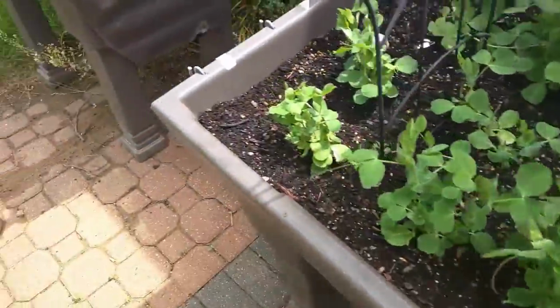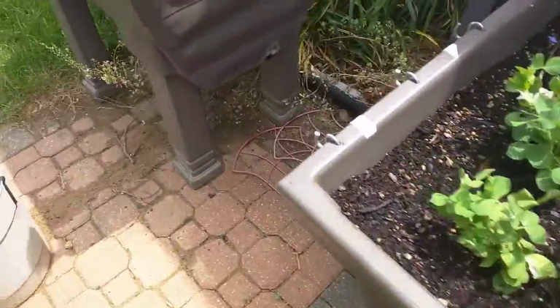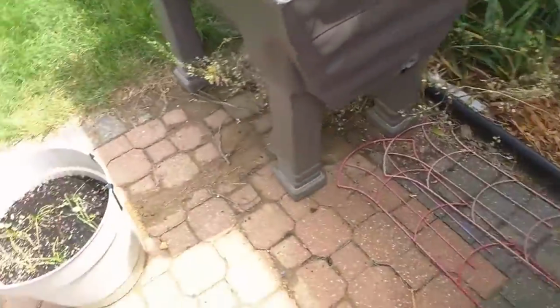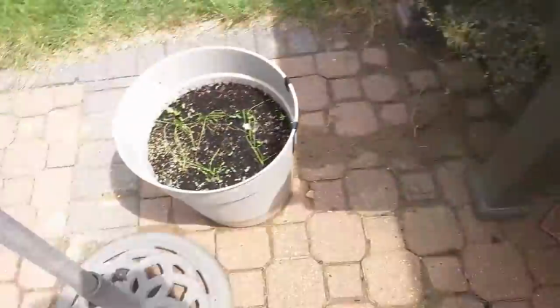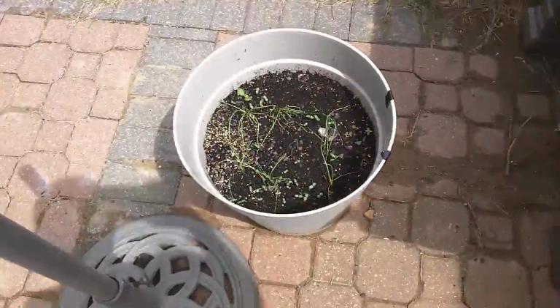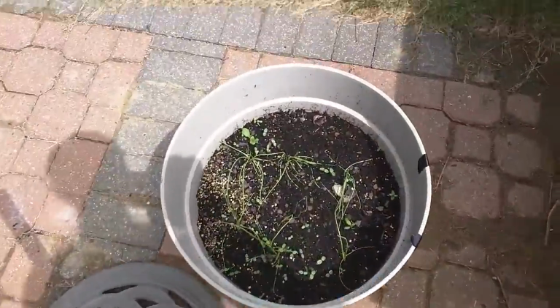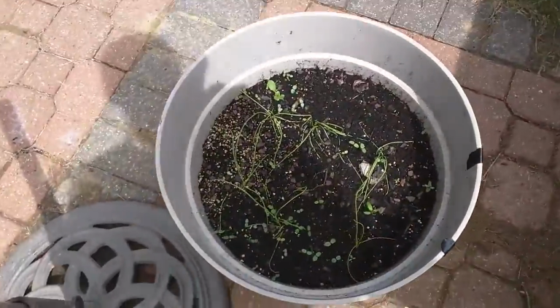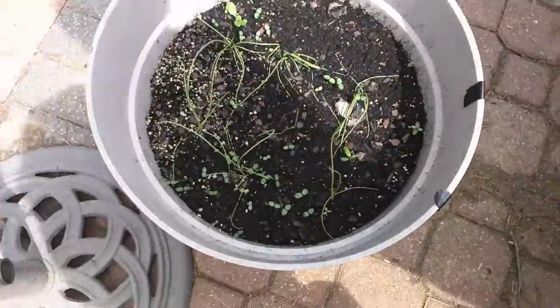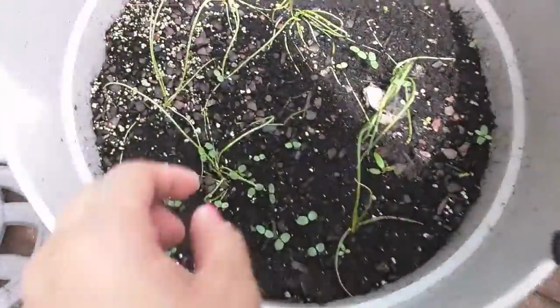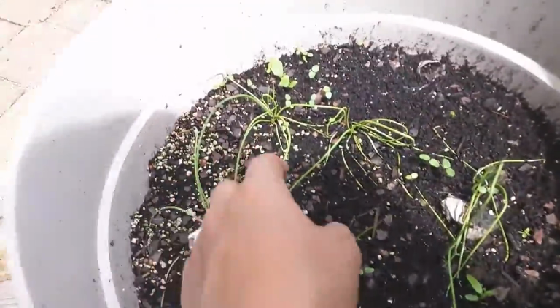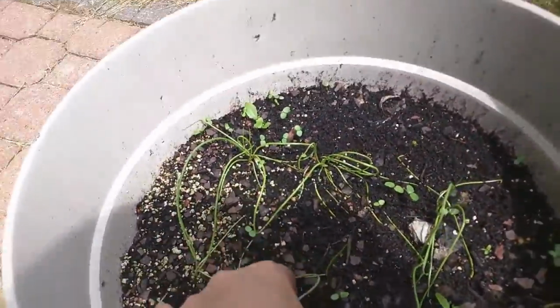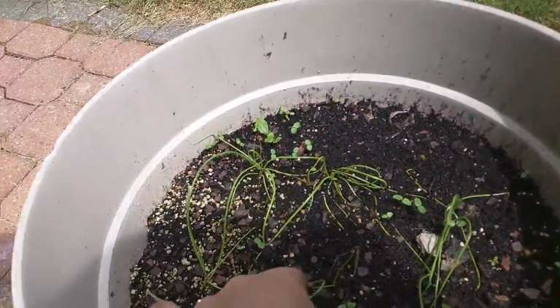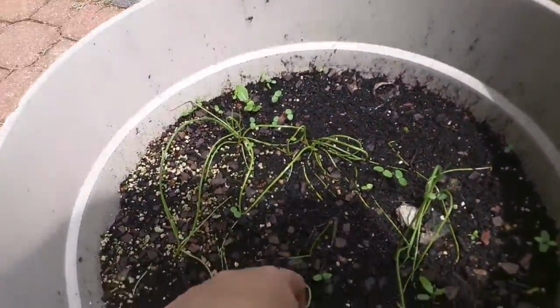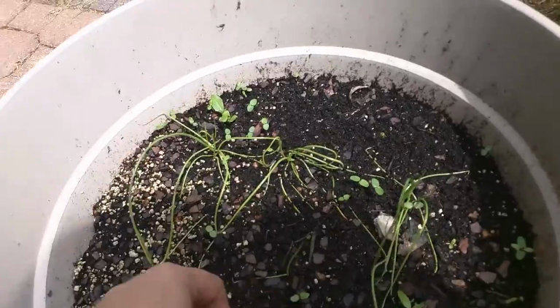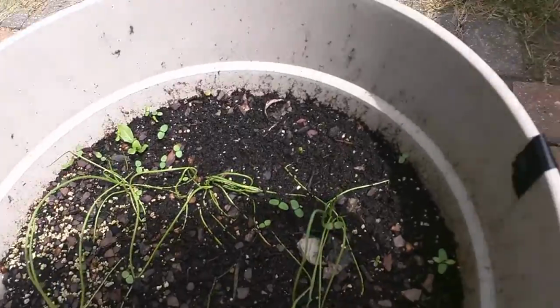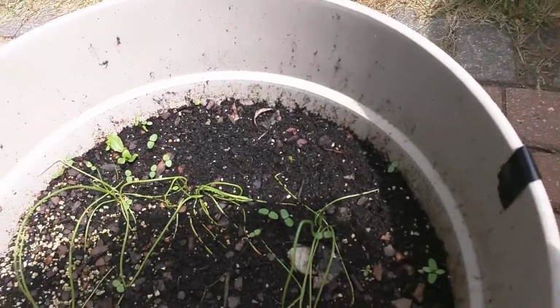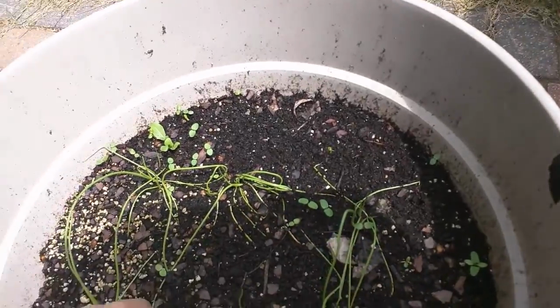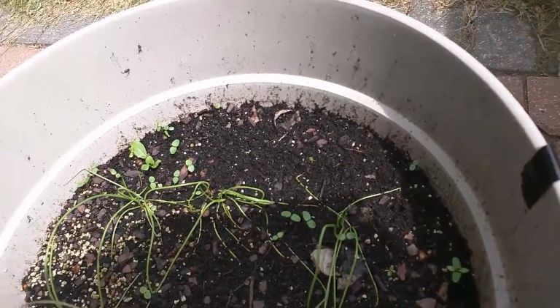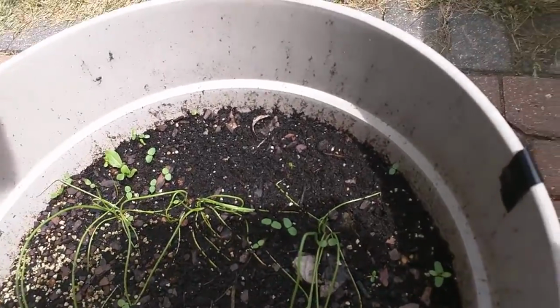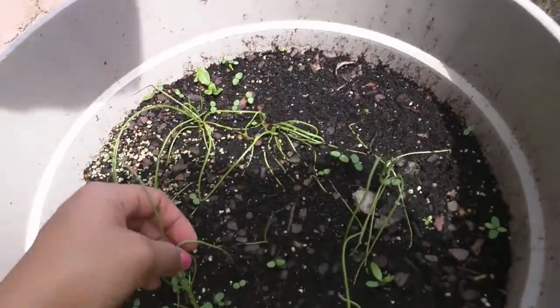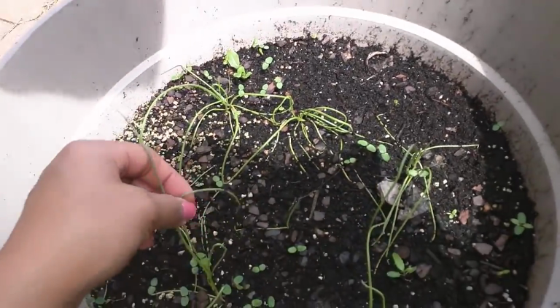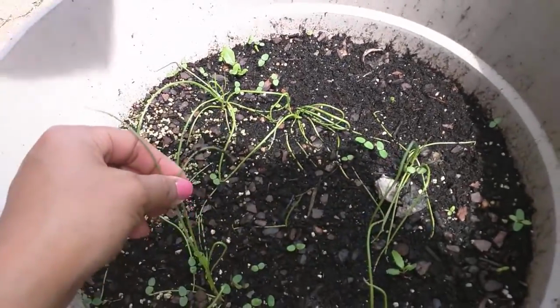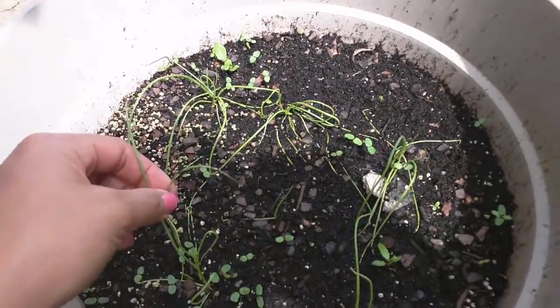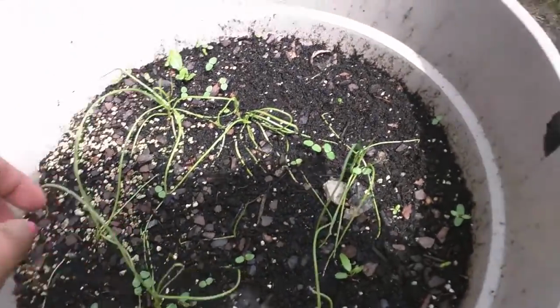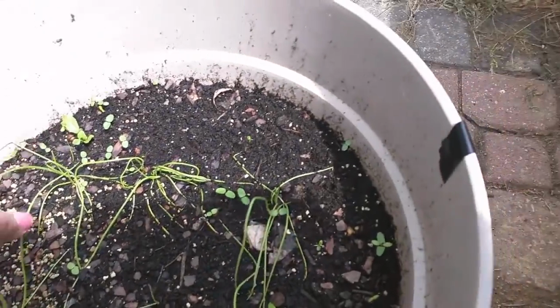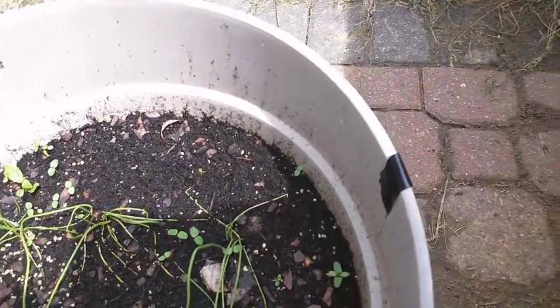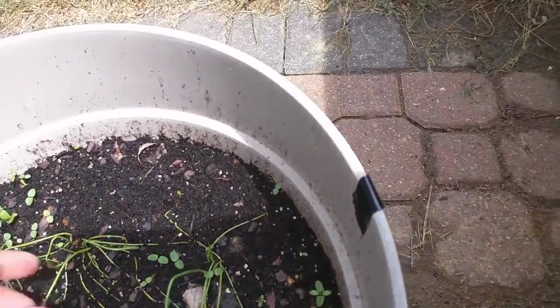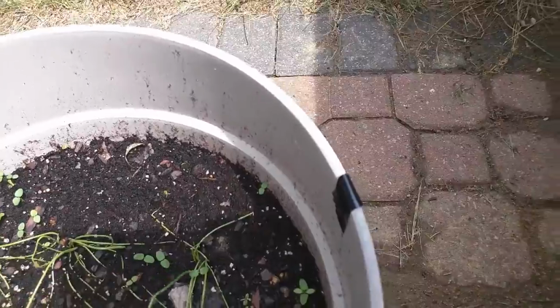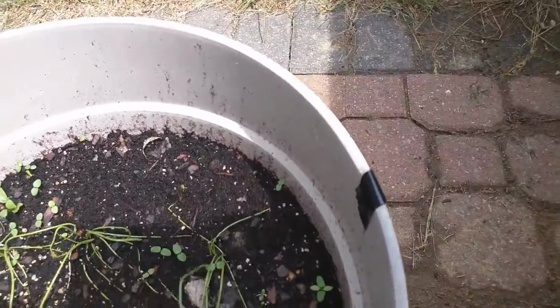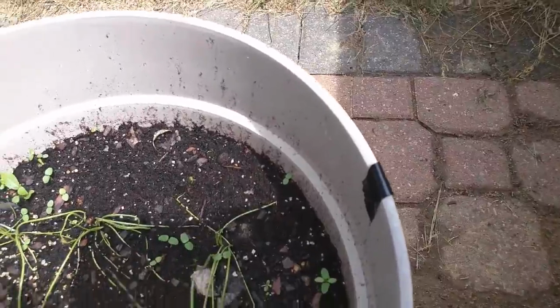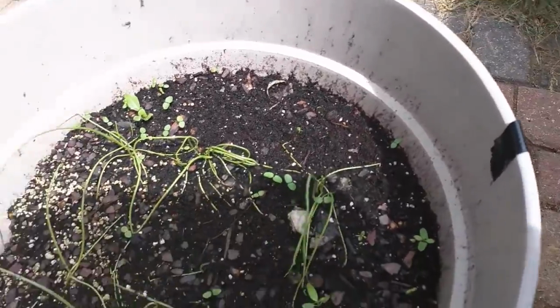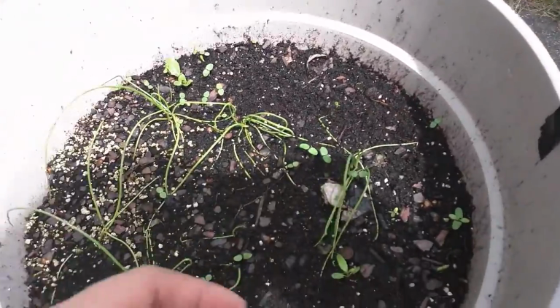And see, look — these are our onions. These are the white pearl onions that we planted. See, these are the stuff that's sprouting up.